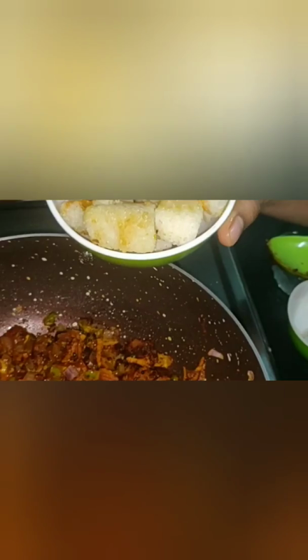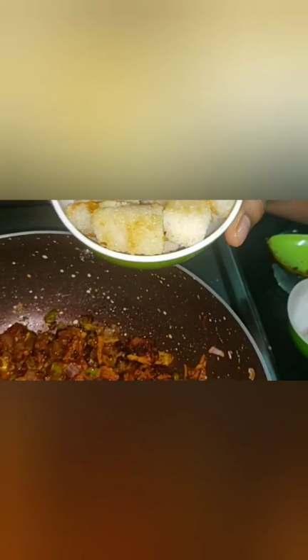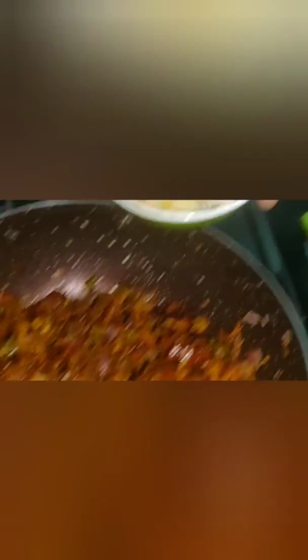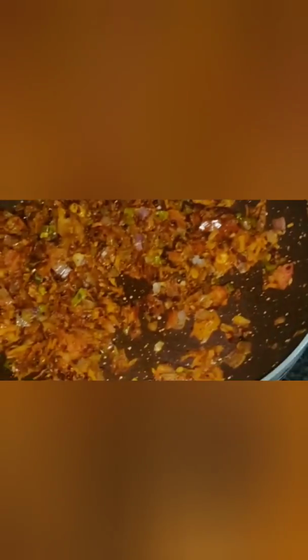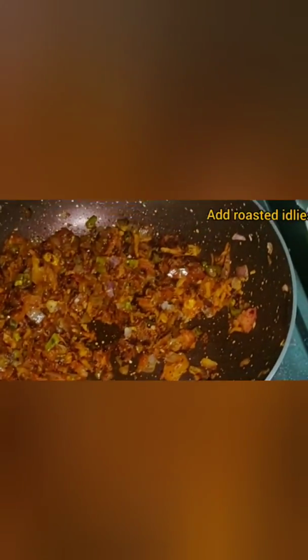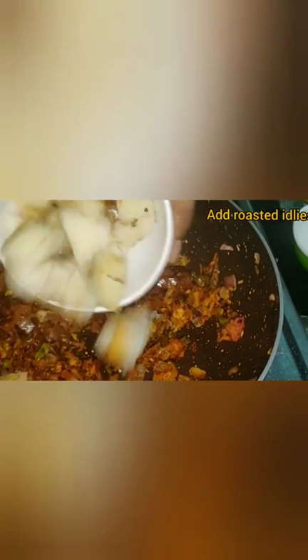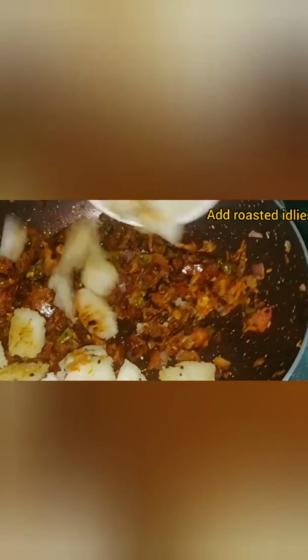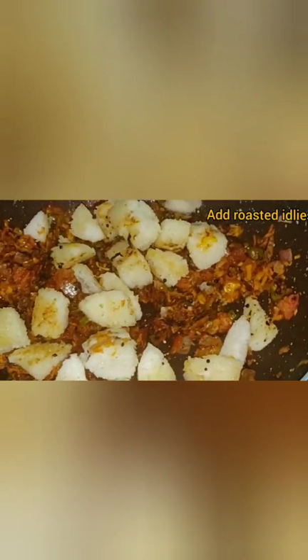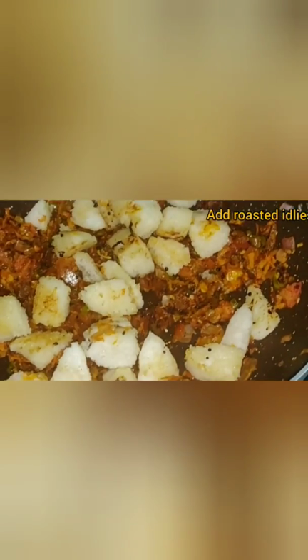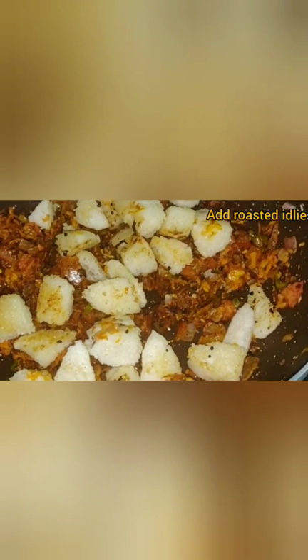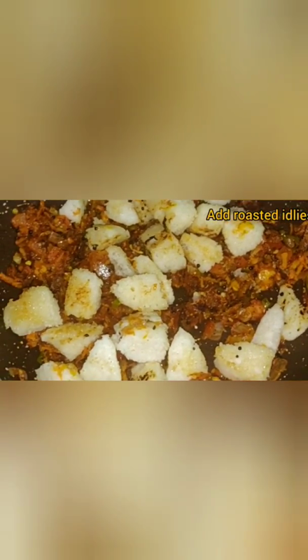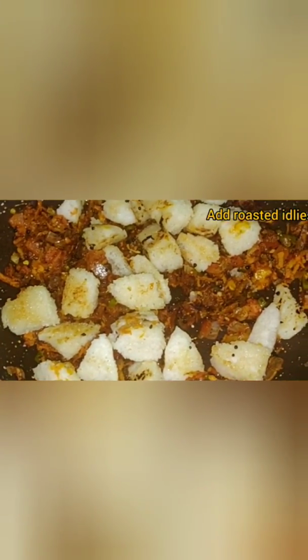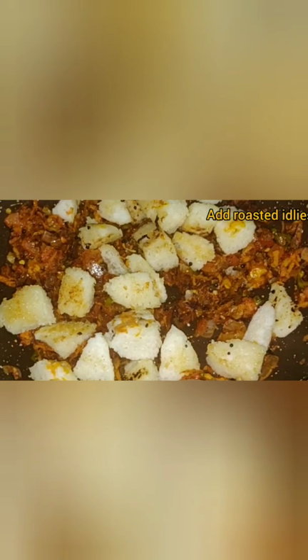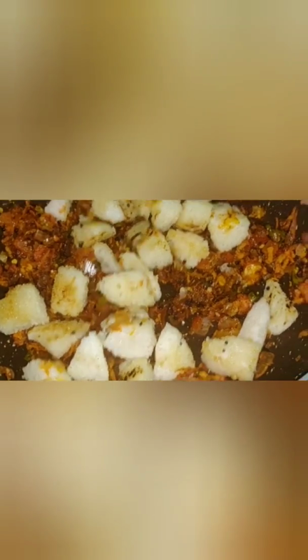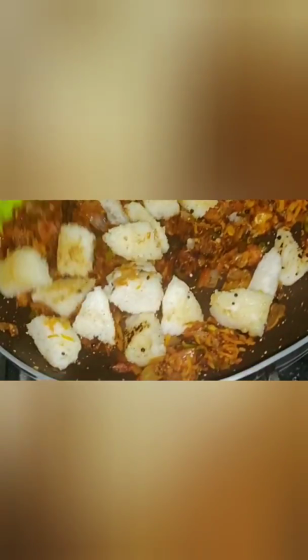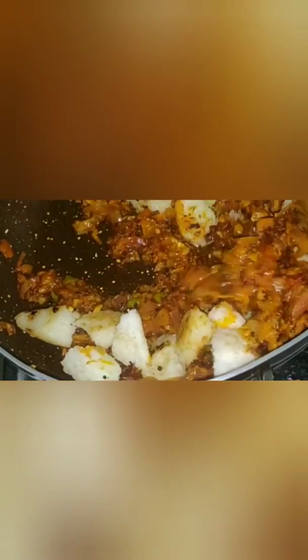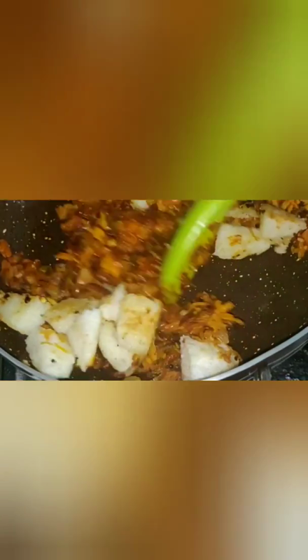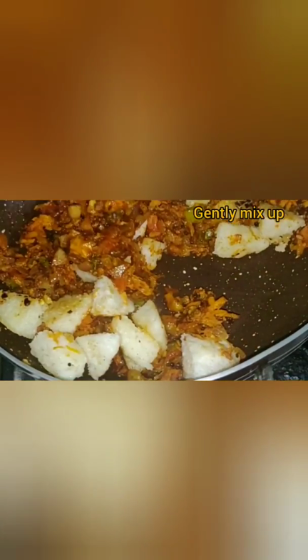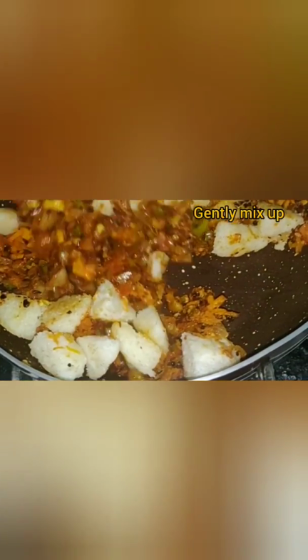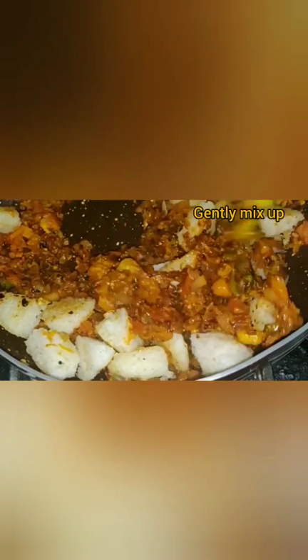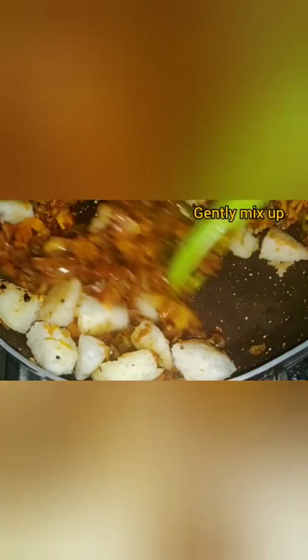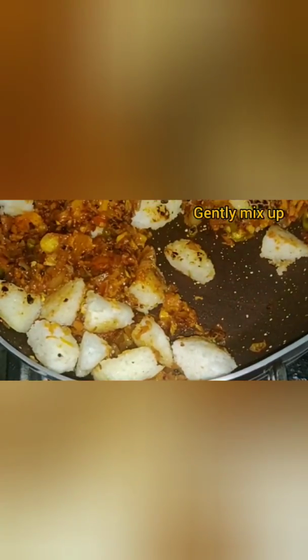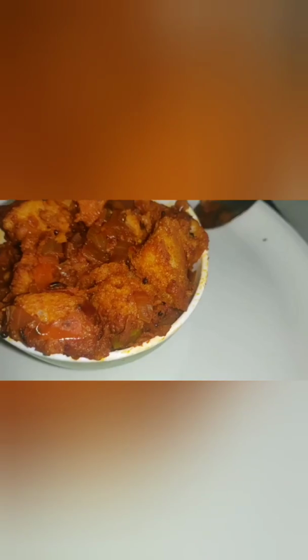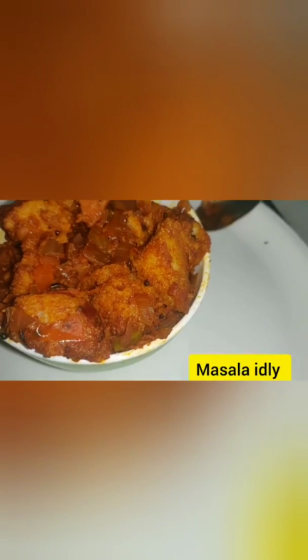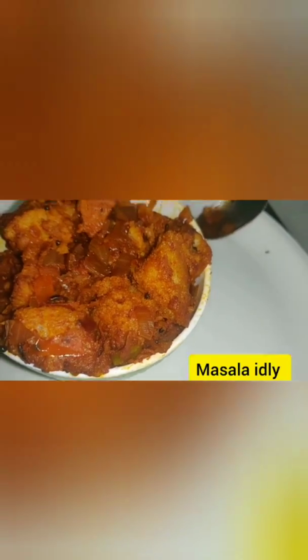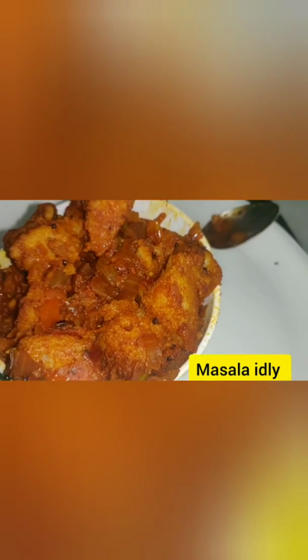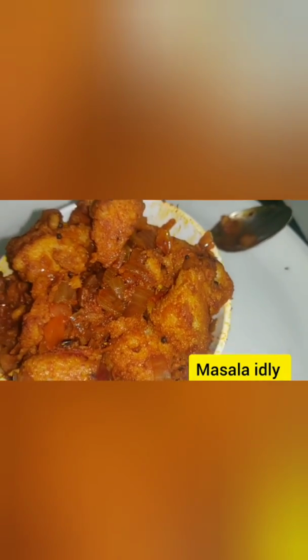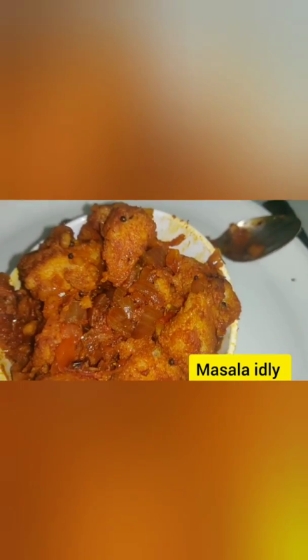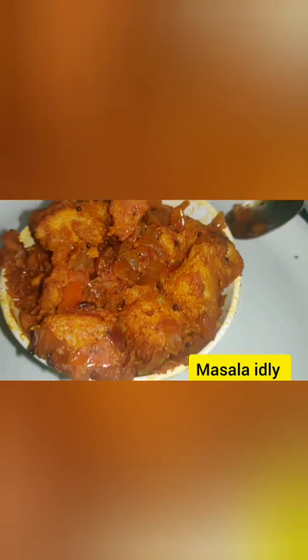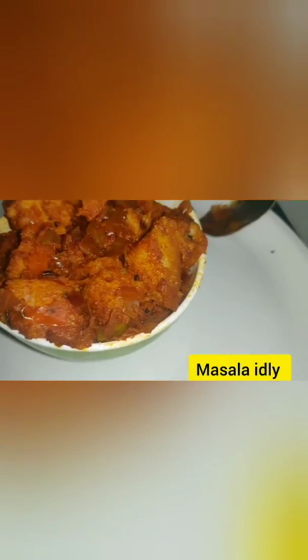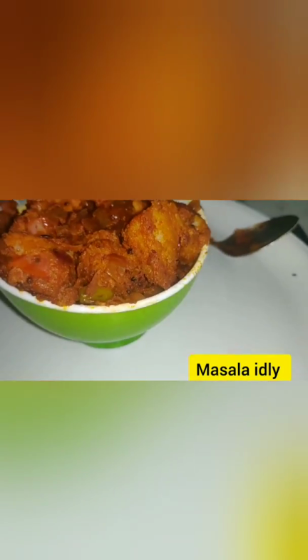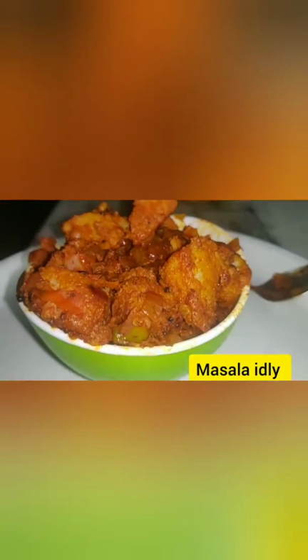Now add the roasted idlis to the mixture and mix it well. Here is the tempting masala idli which you can prepare with leftover idlis.